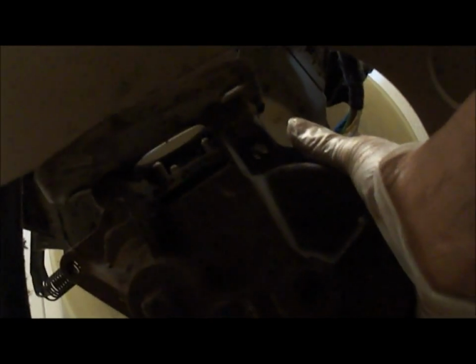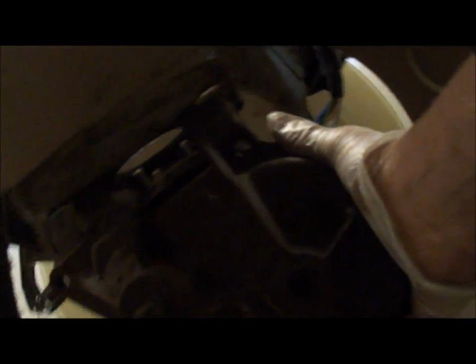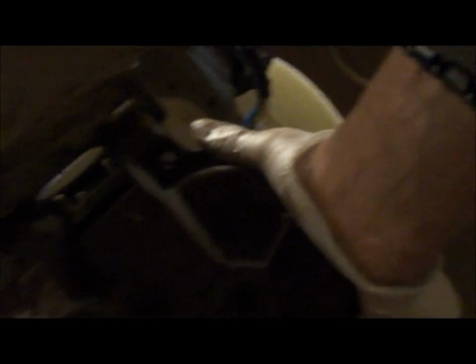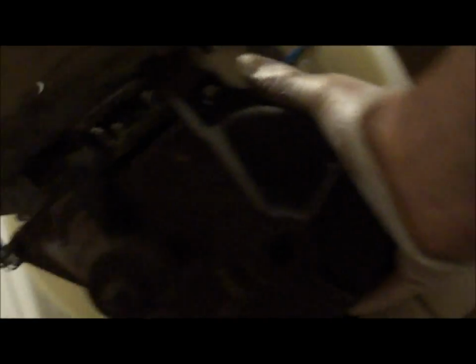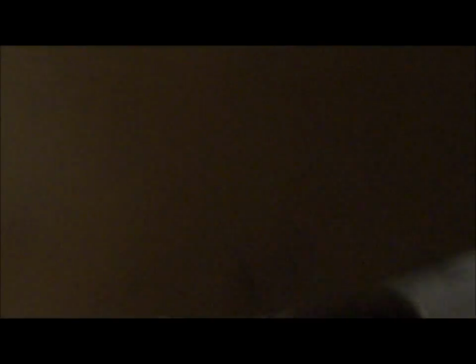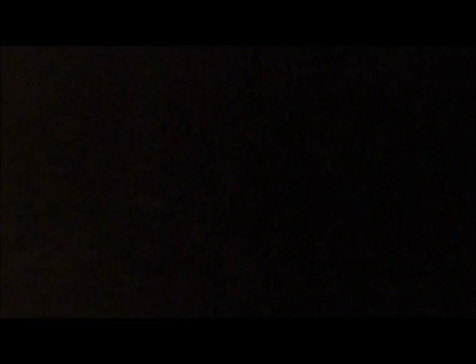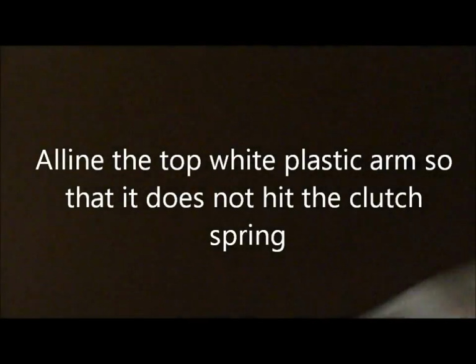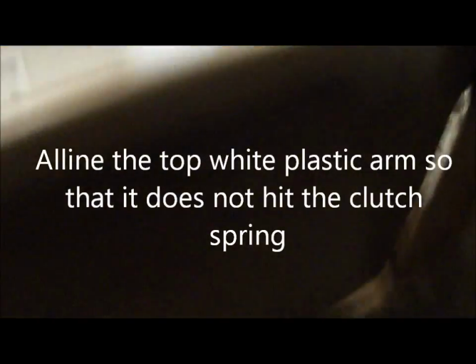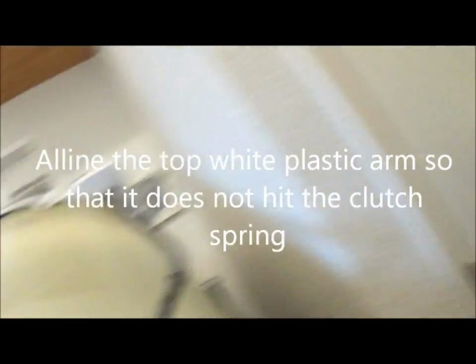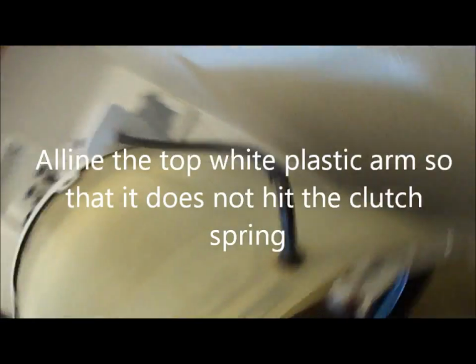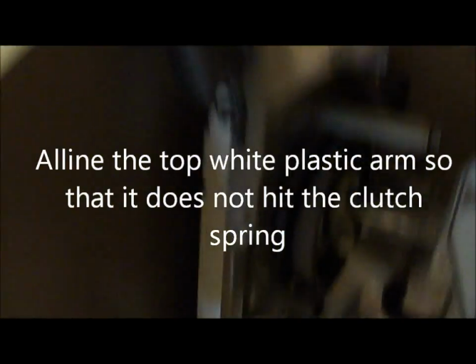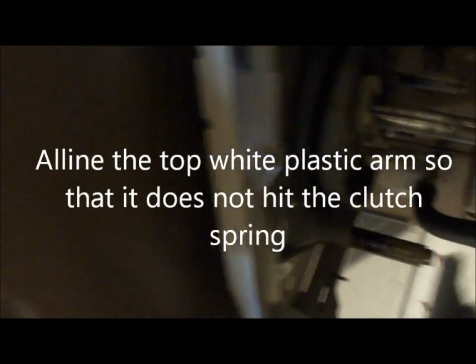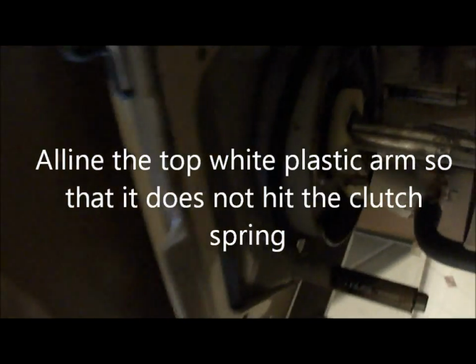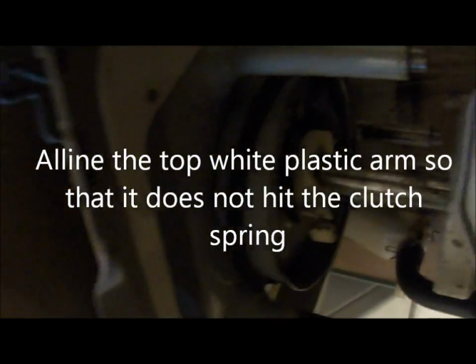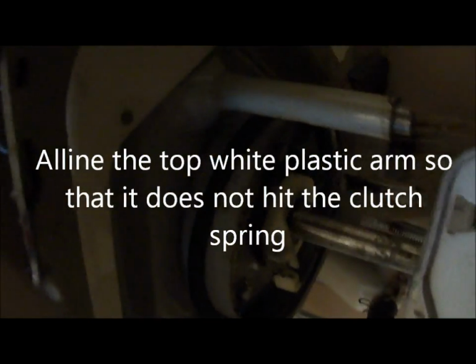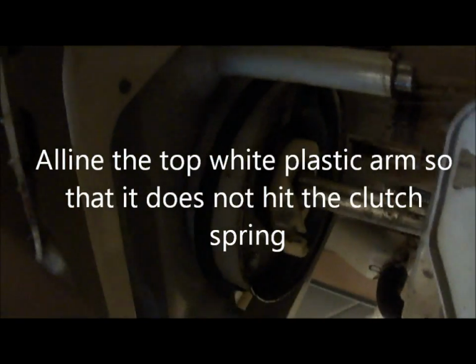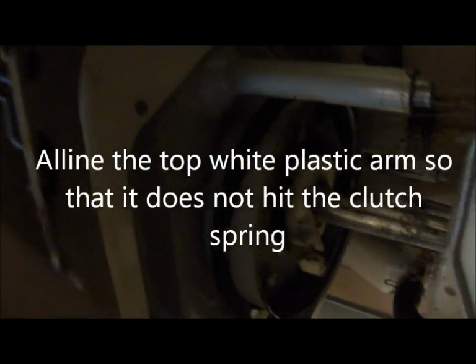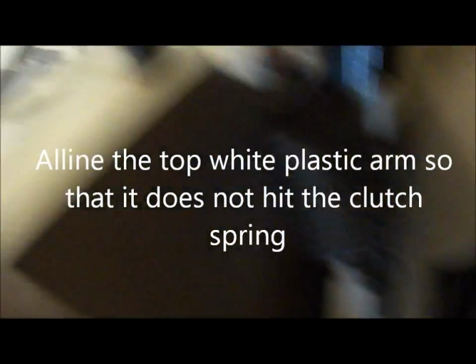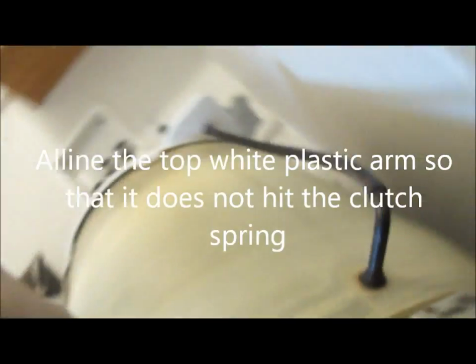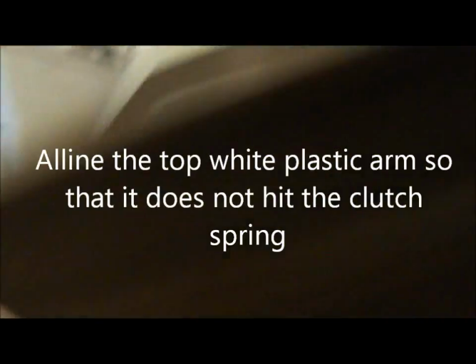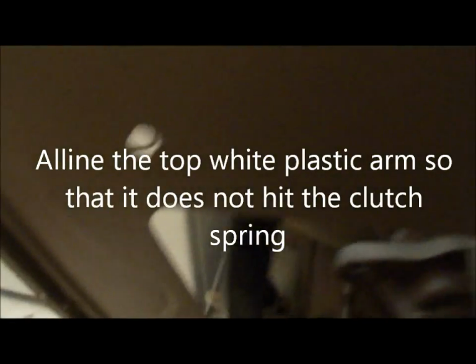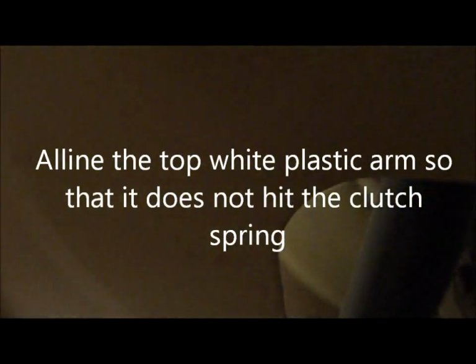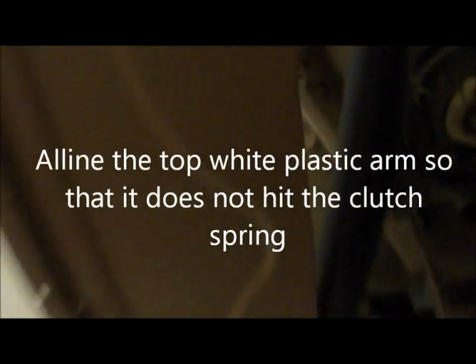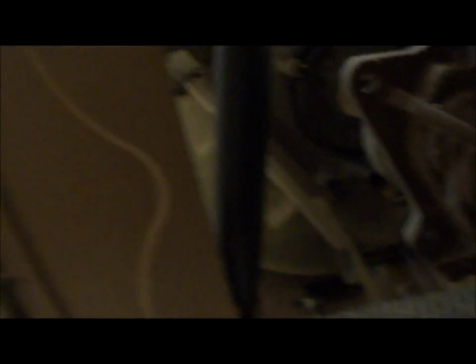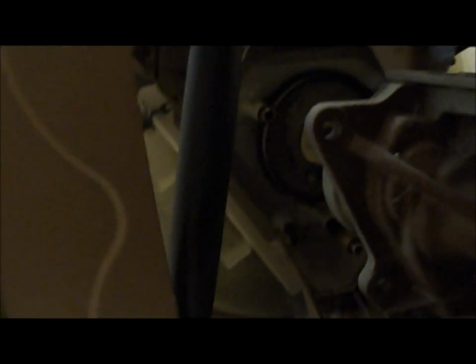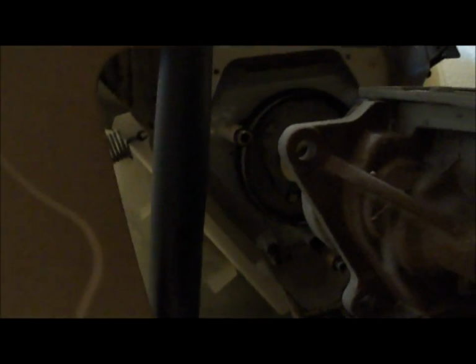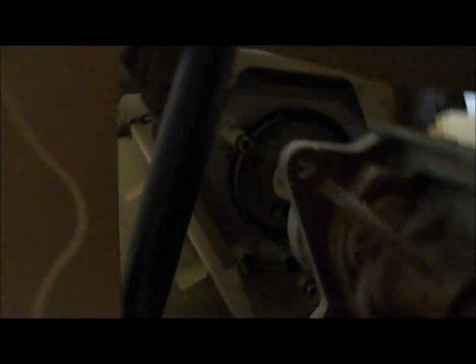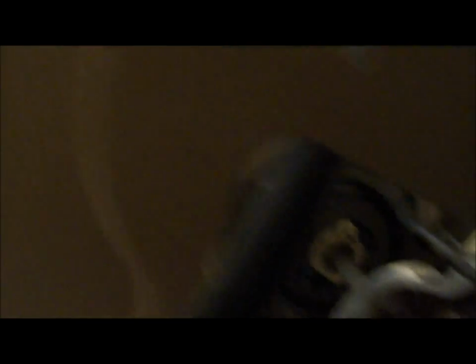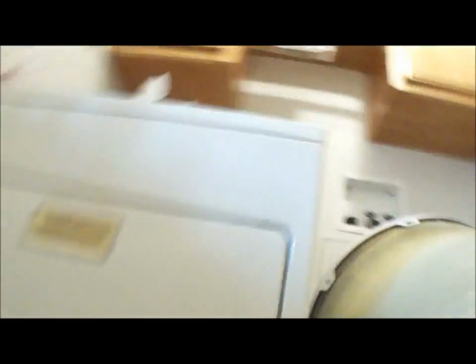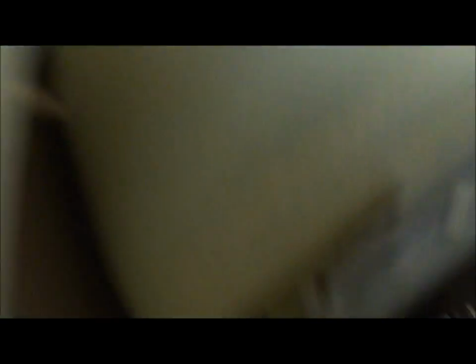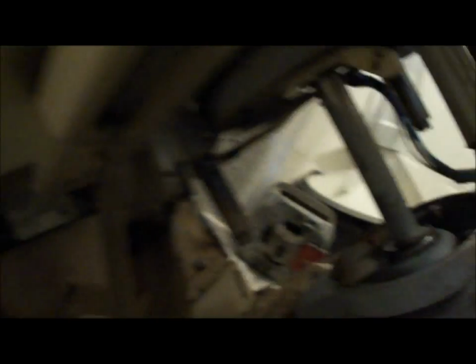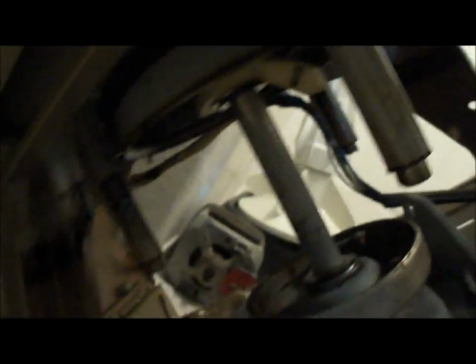On this, I have to make sure and get that little white thing lined up with the clutch.